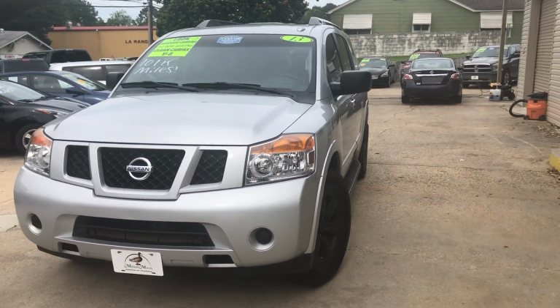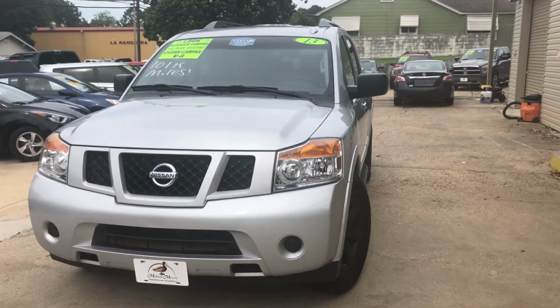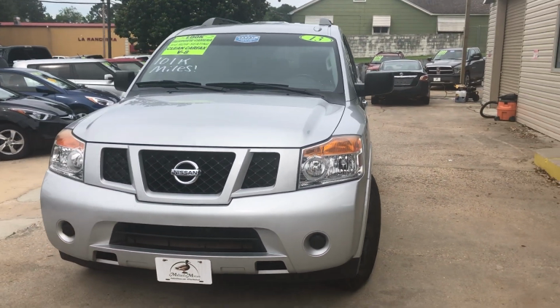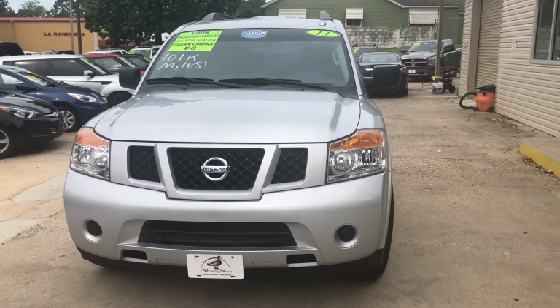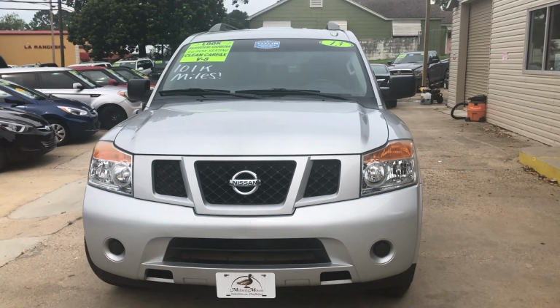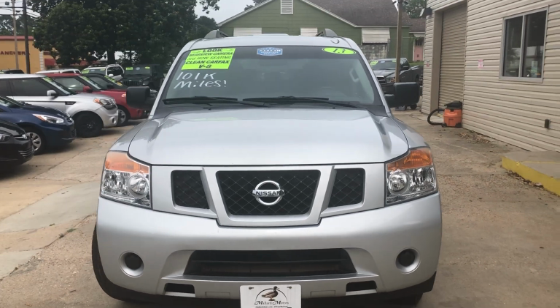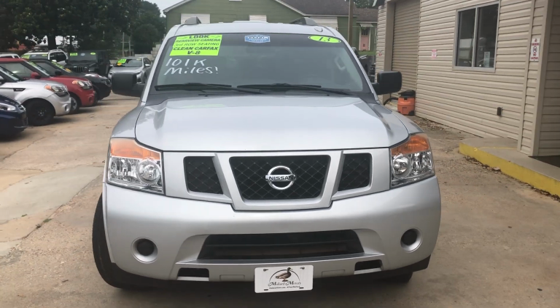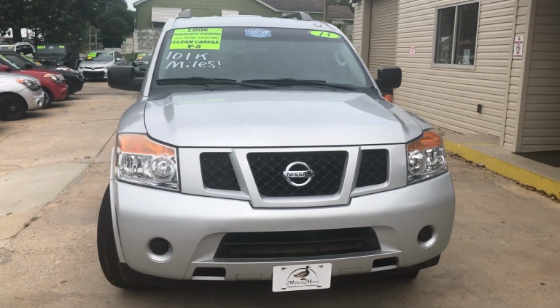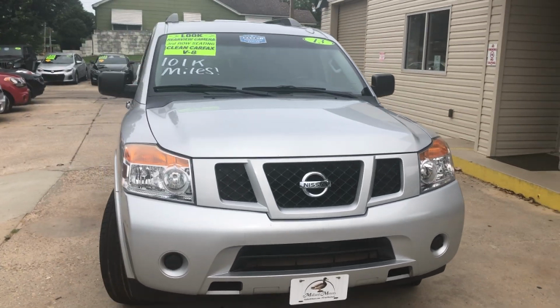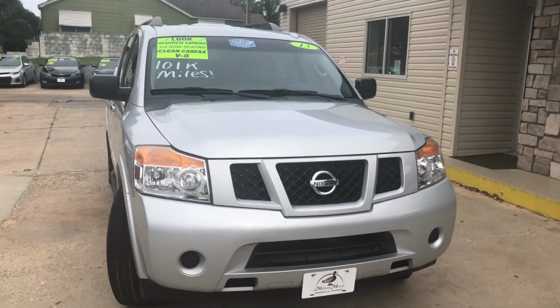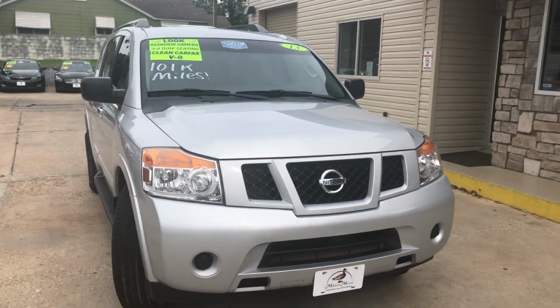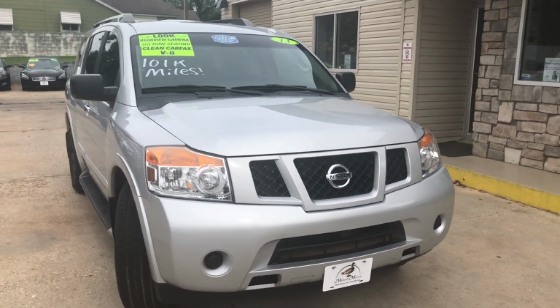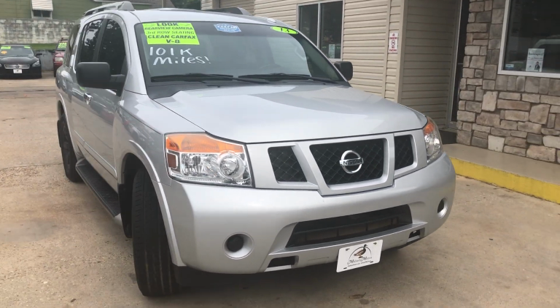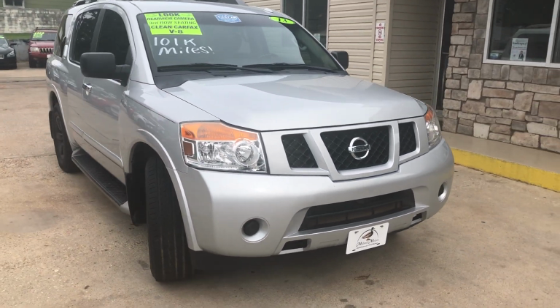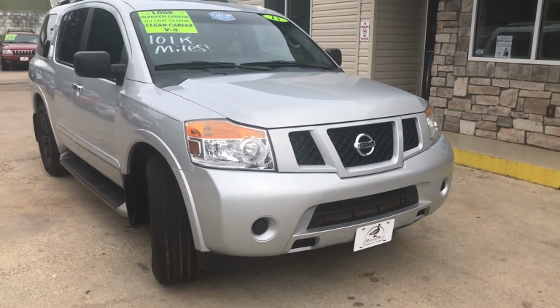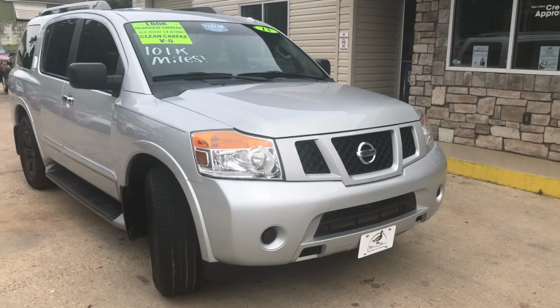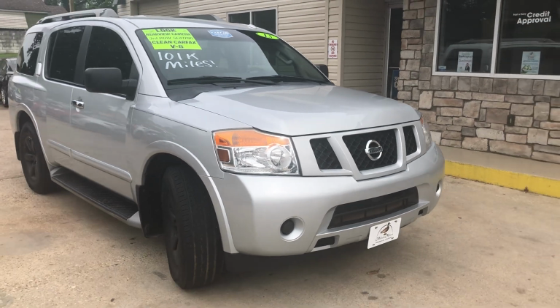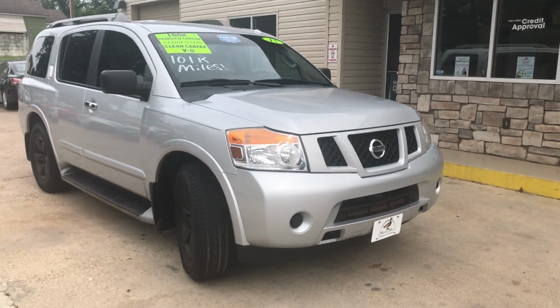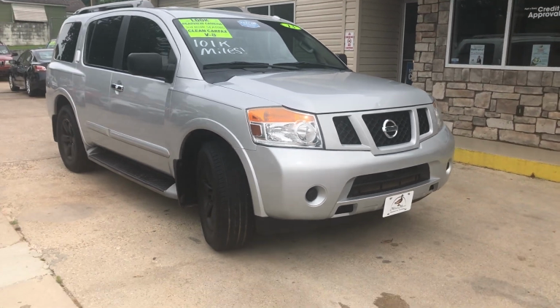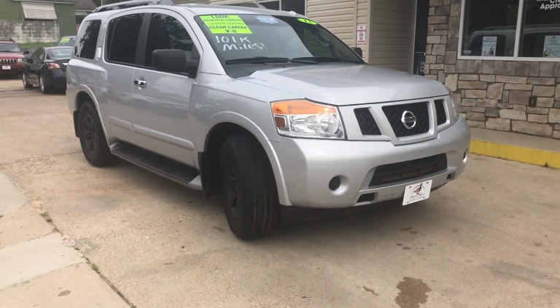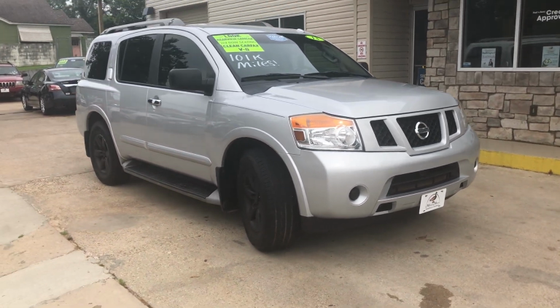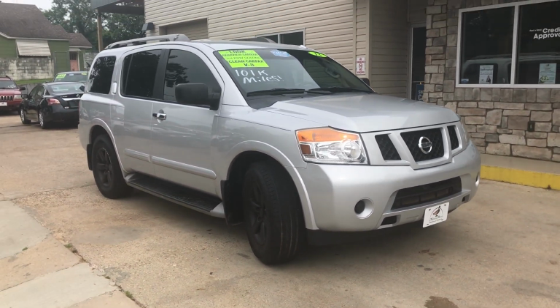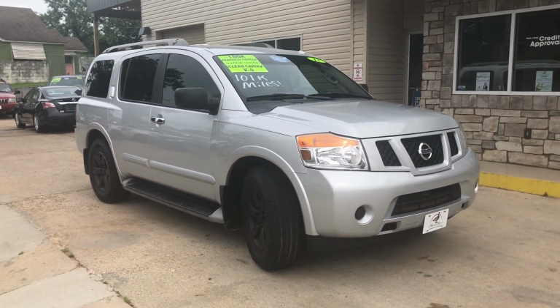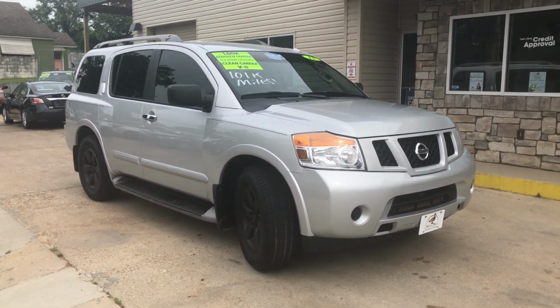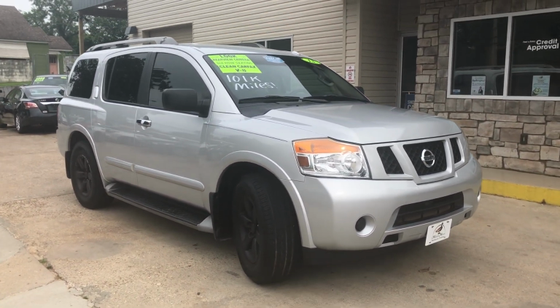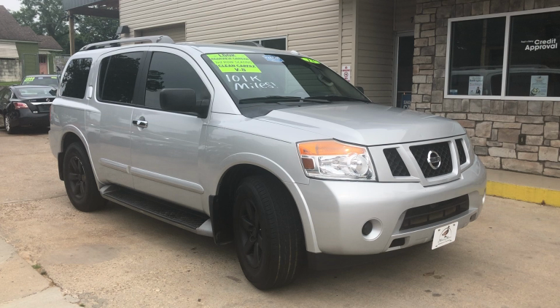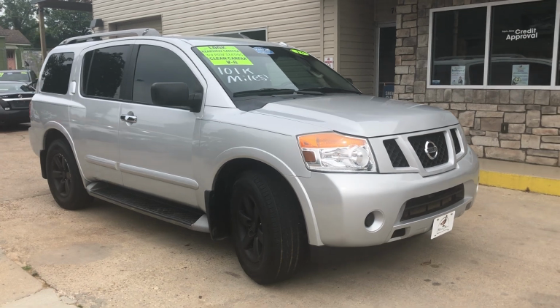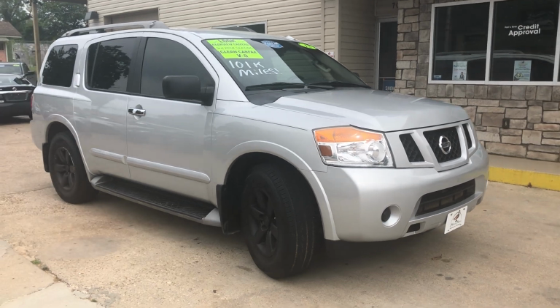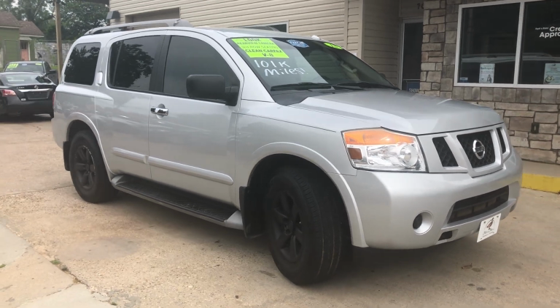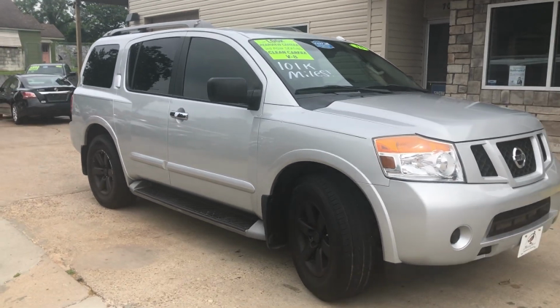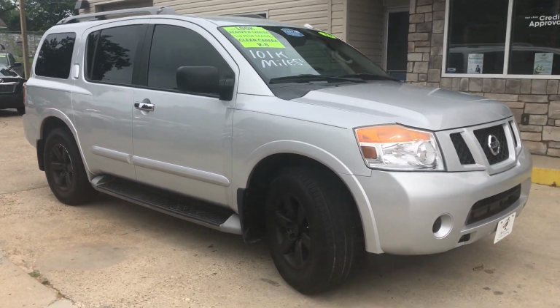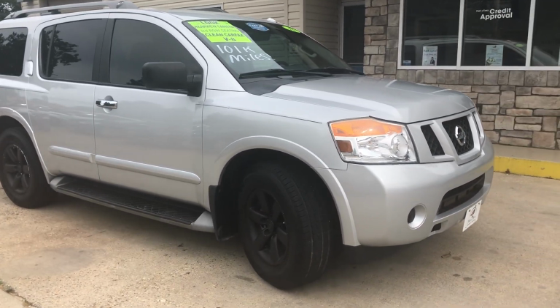Today we're taking a look at this 2013 Nissan Armada. It's a family-sized vehicle with third-row seating and it looks pretty sharp too.